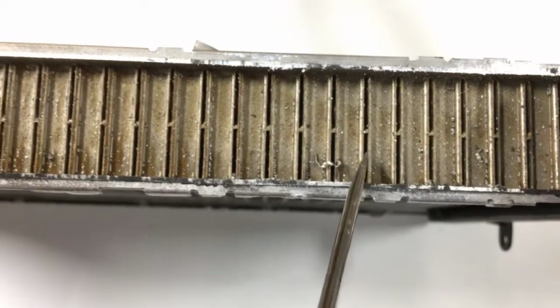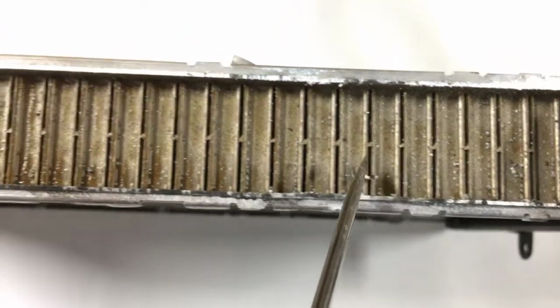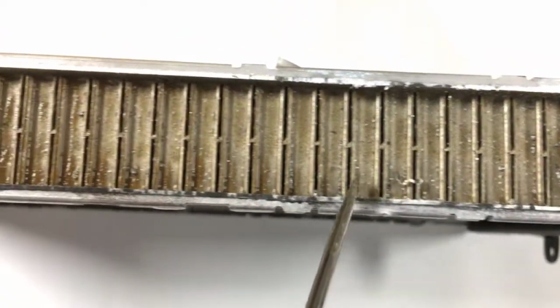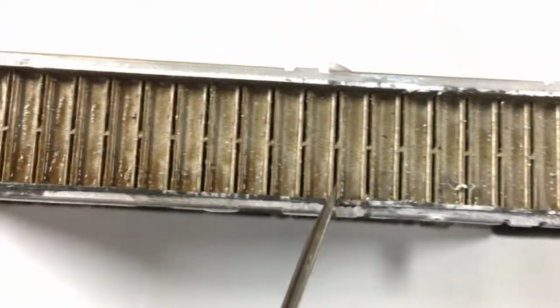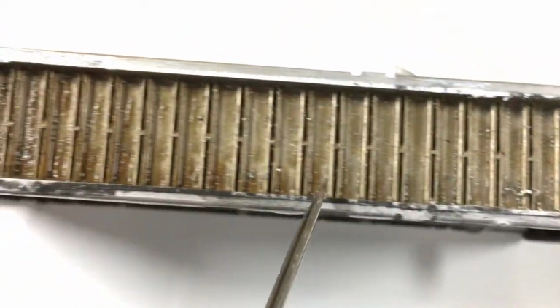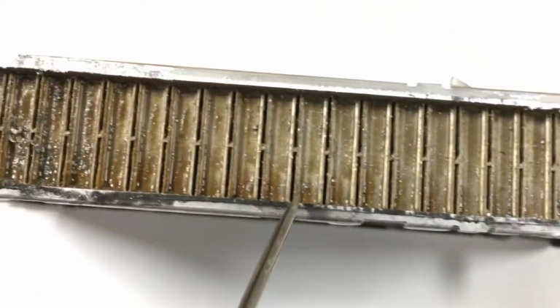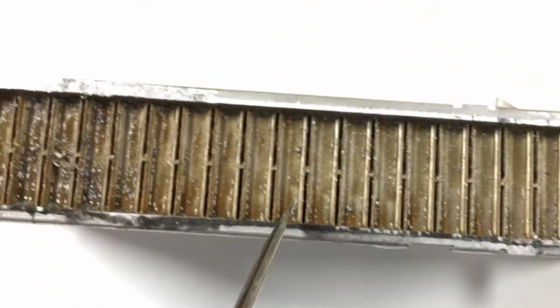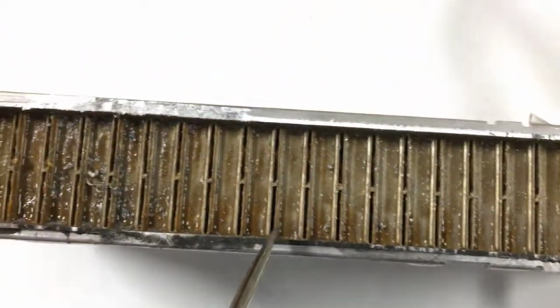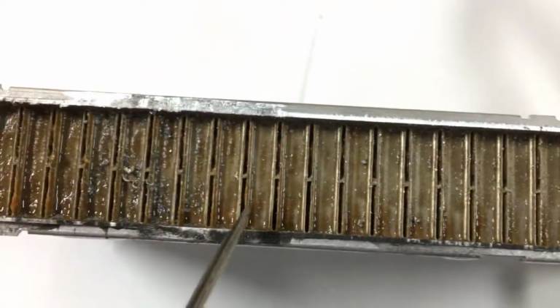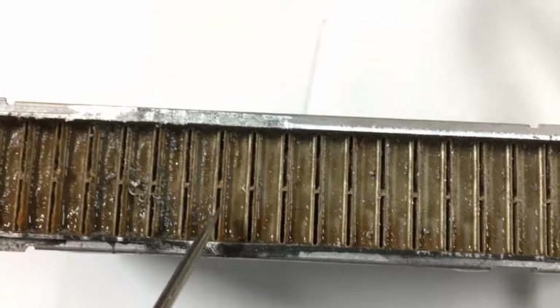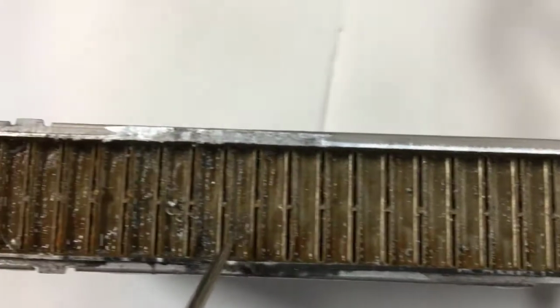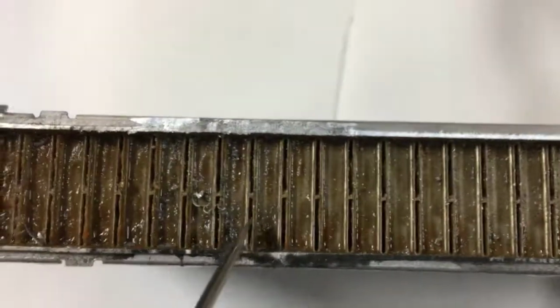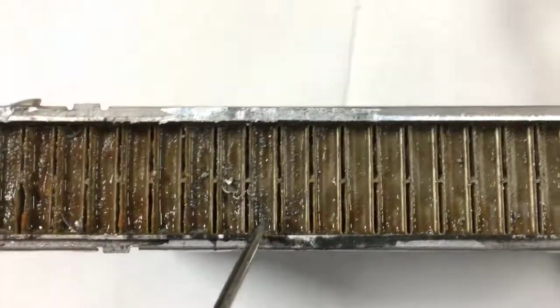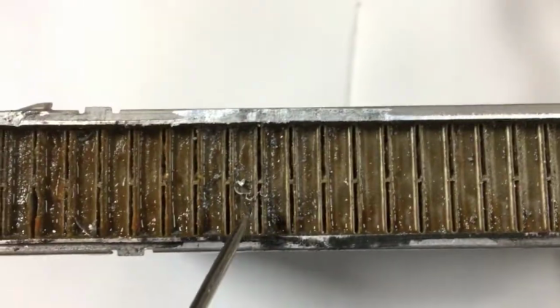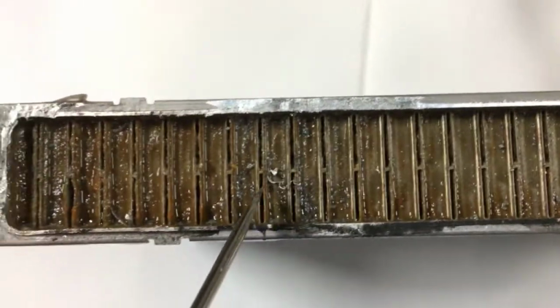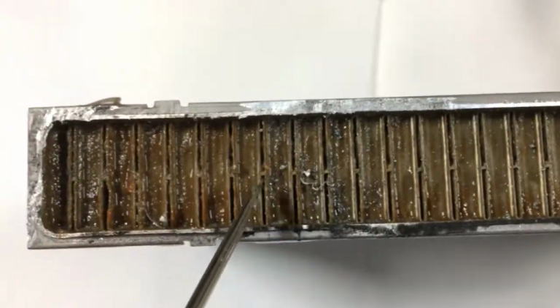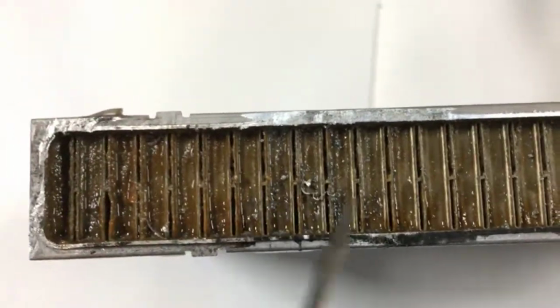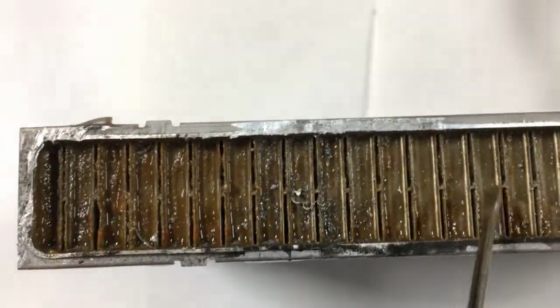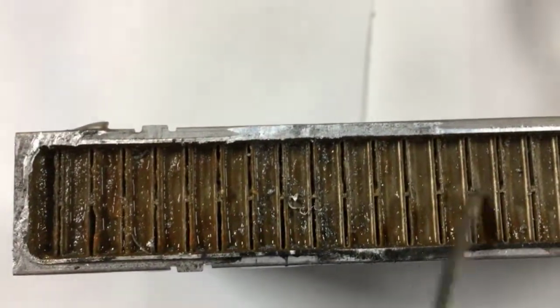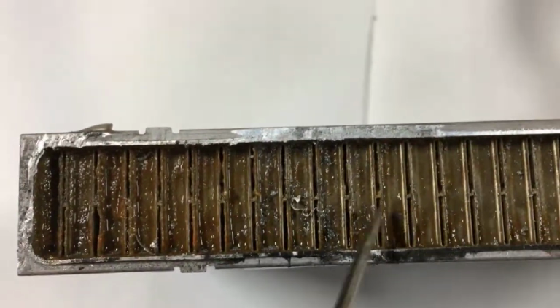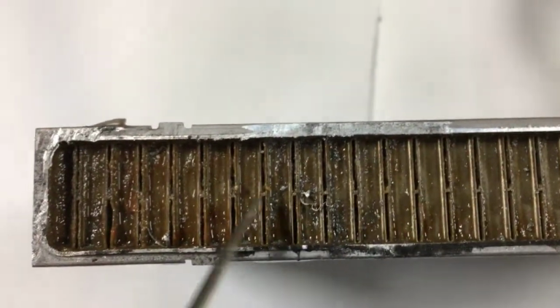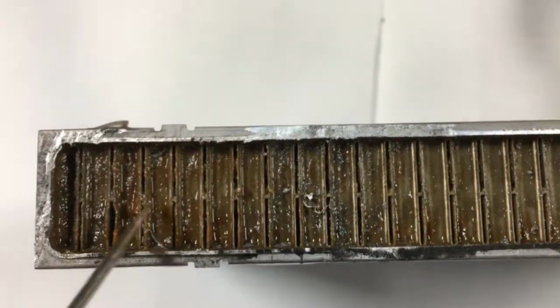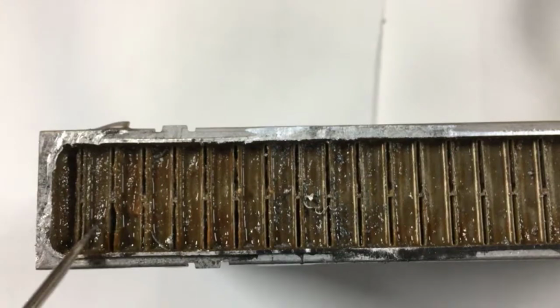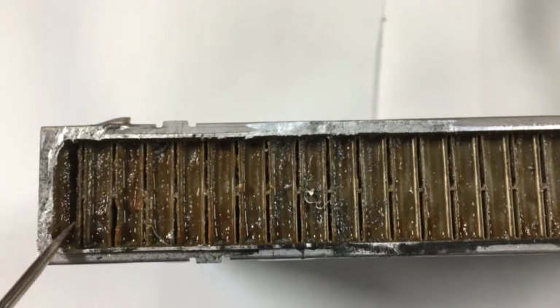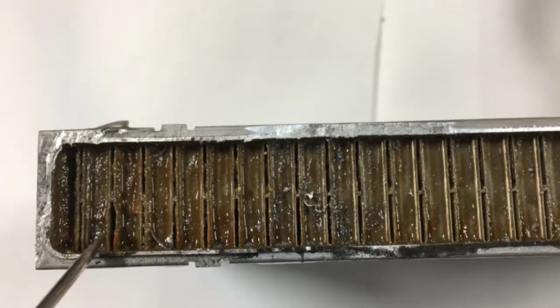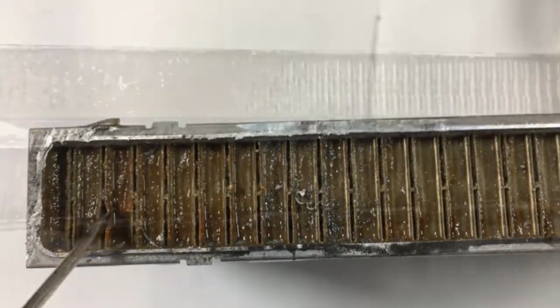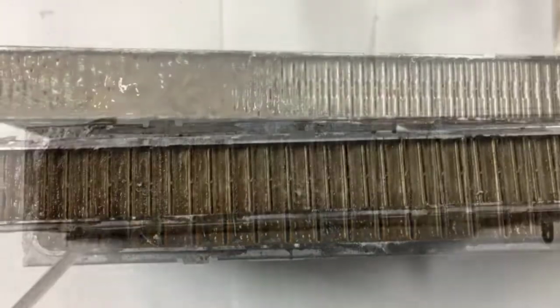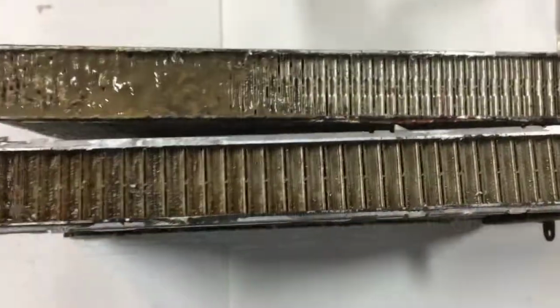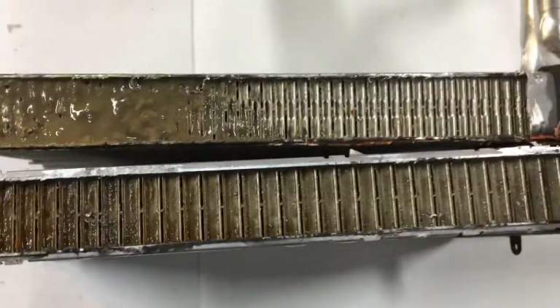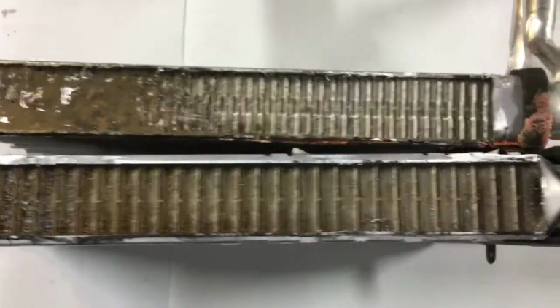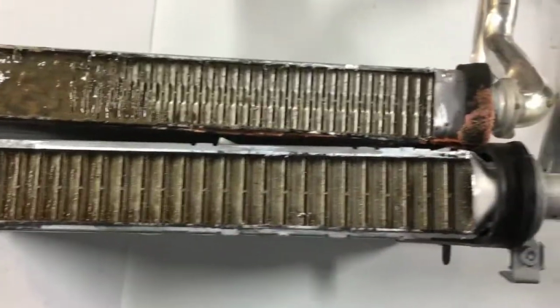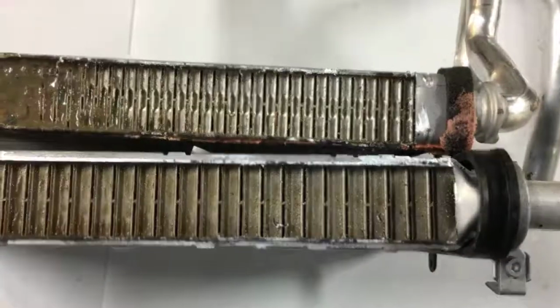Pretty clean up on top. And as we migrate down towards the end, you can start to see the dirt developing. This part of the core from here down is all plugged.